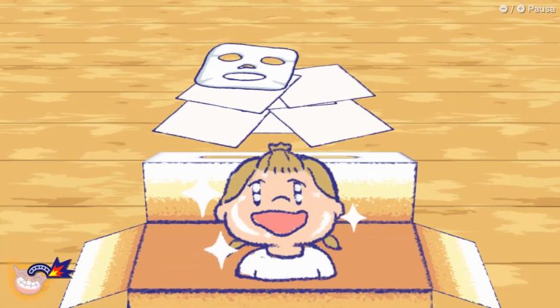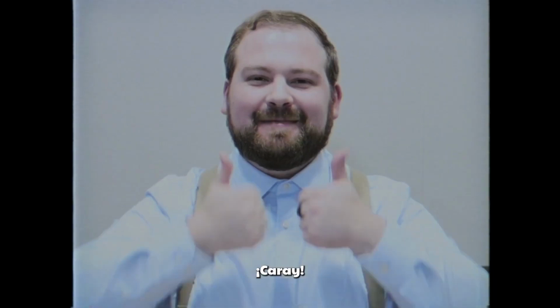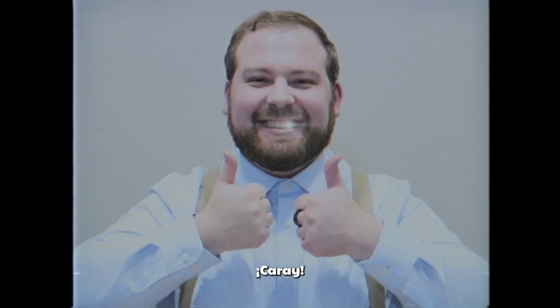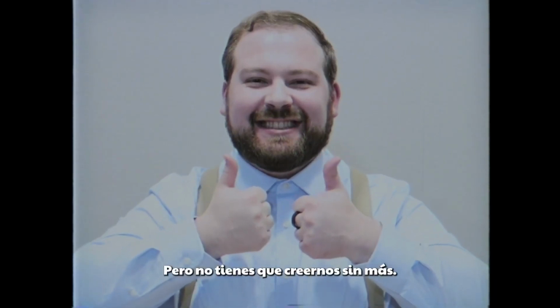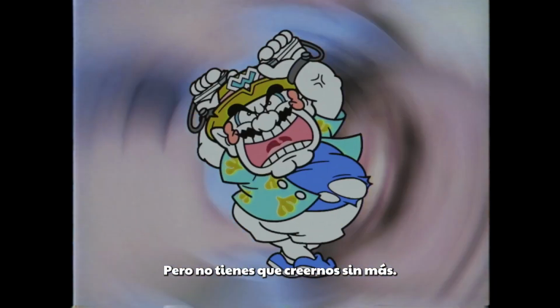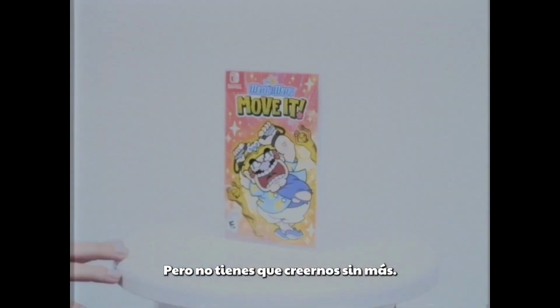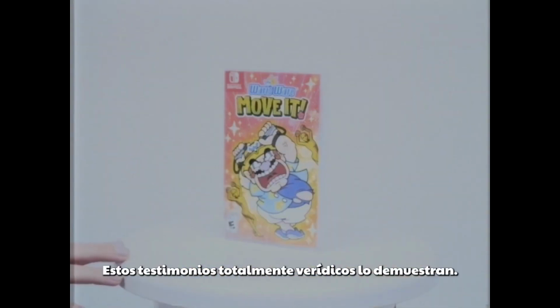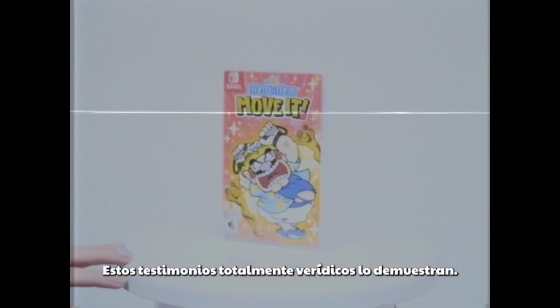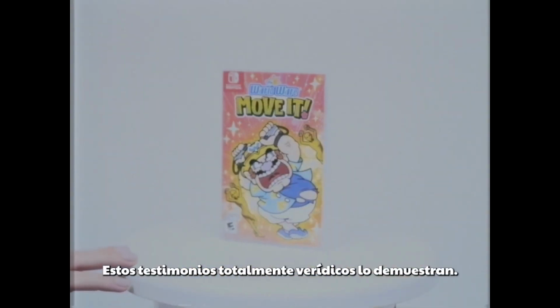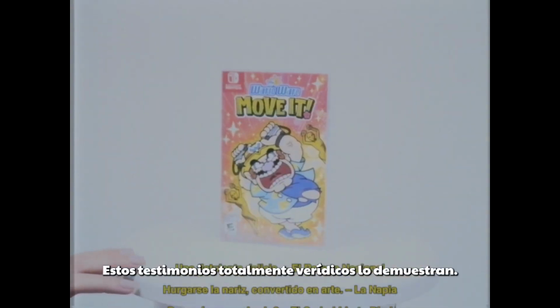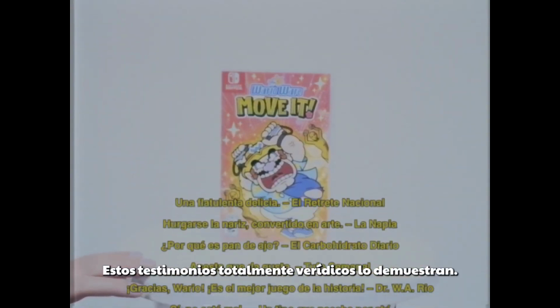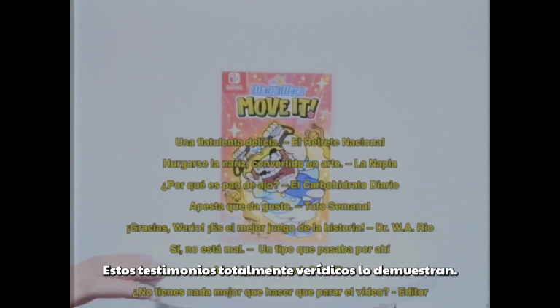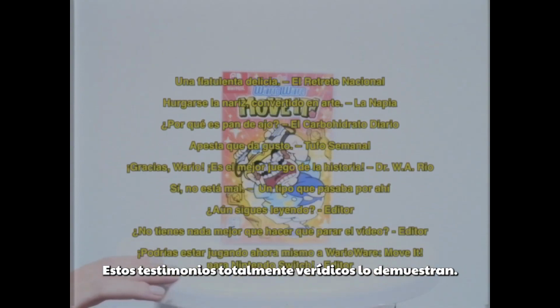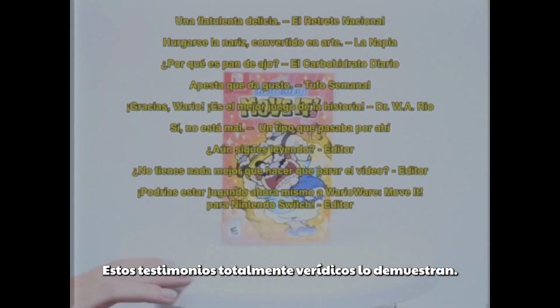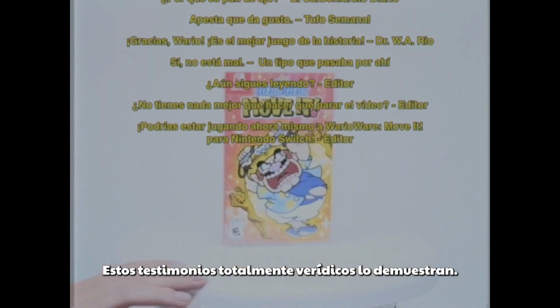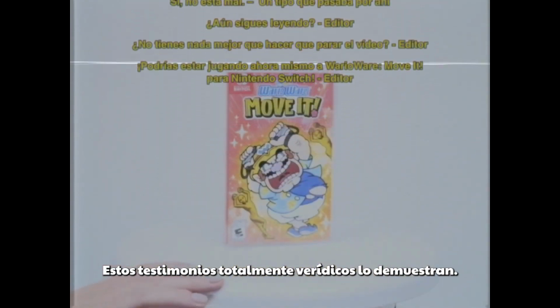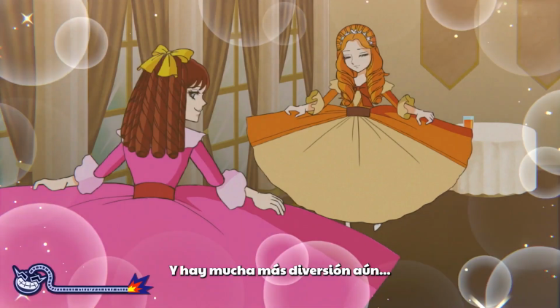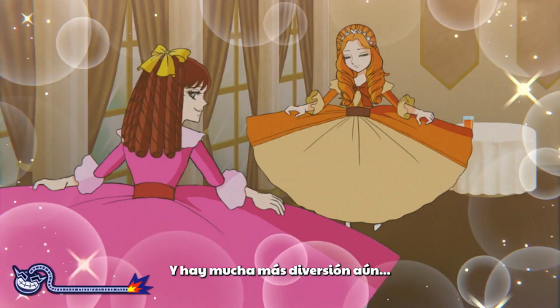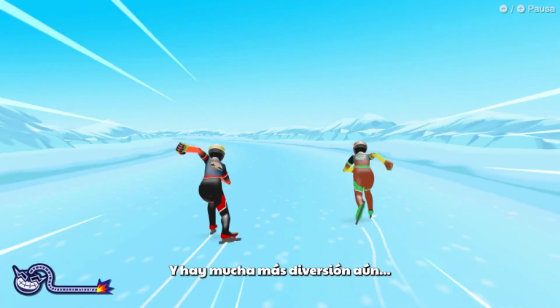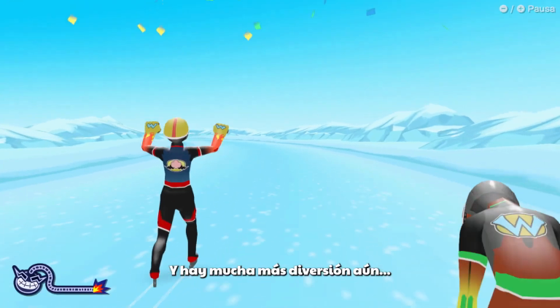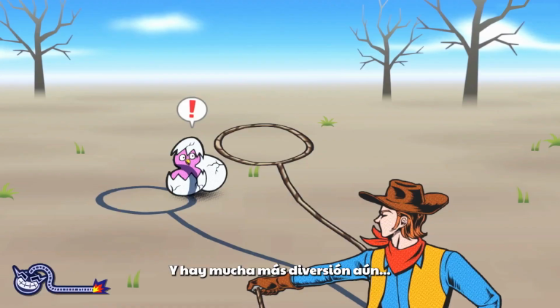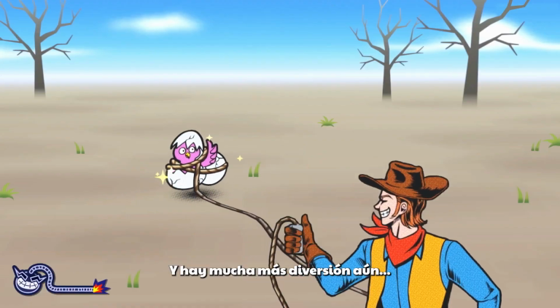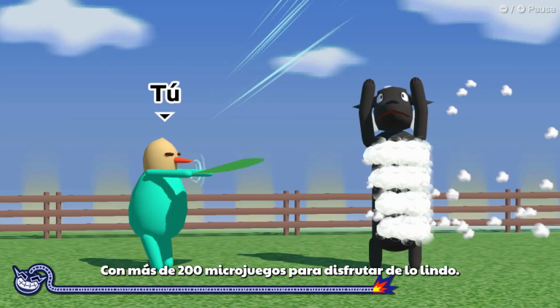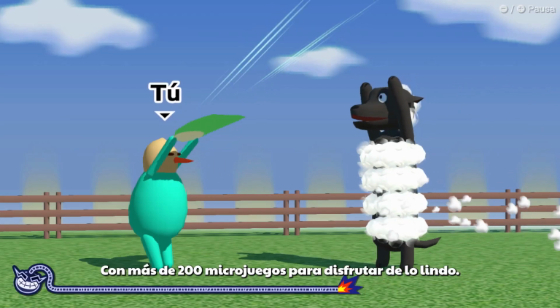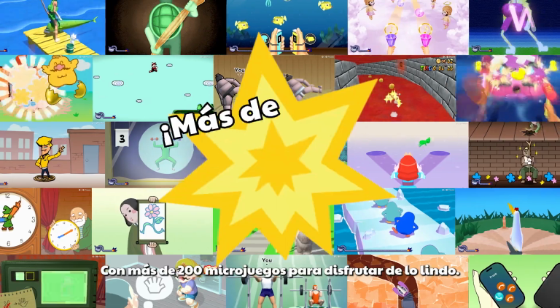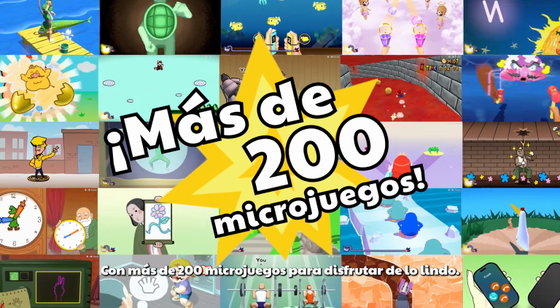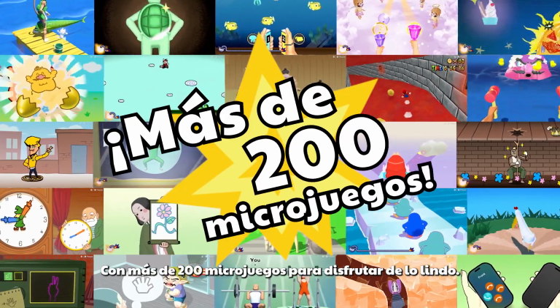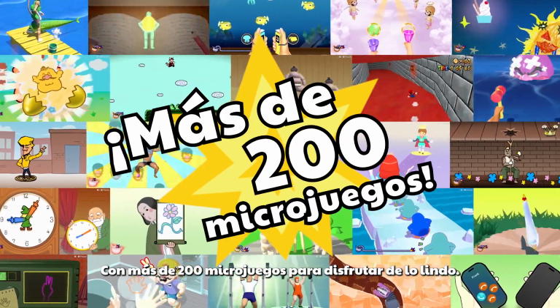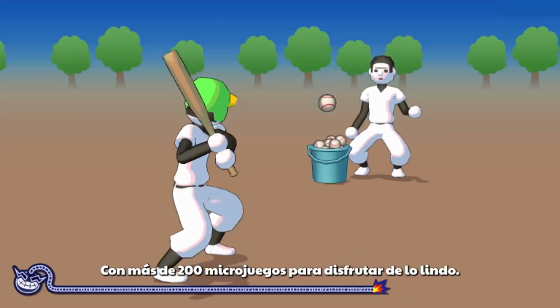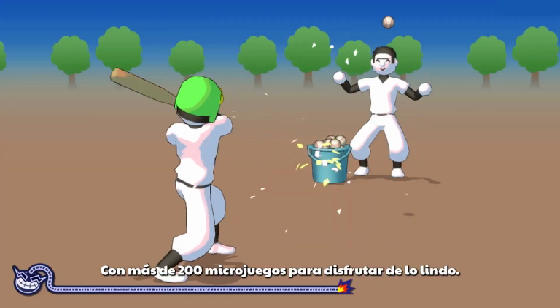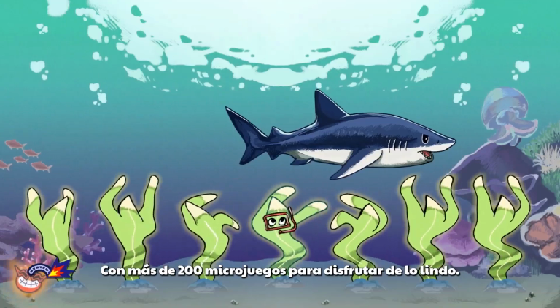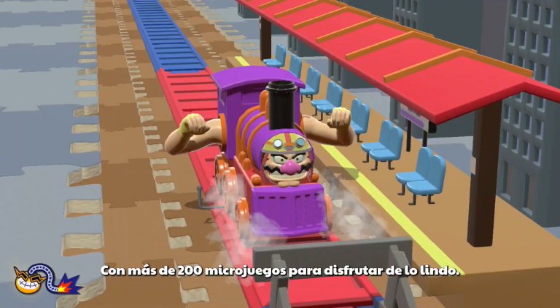Wow! But don't take our word for it — just look at these very real and accurate testimonials! Plus, there's even more fun to be had, with over 200 microgames for all your microgaming needs!